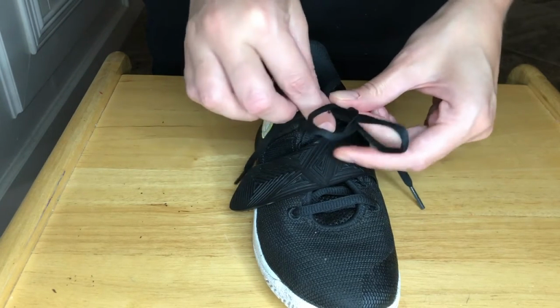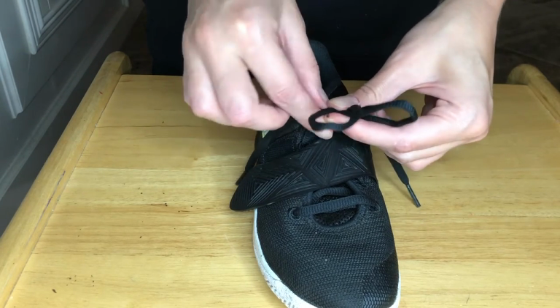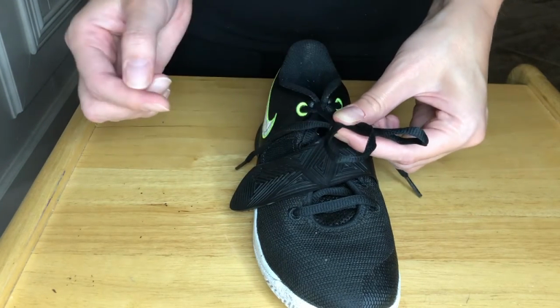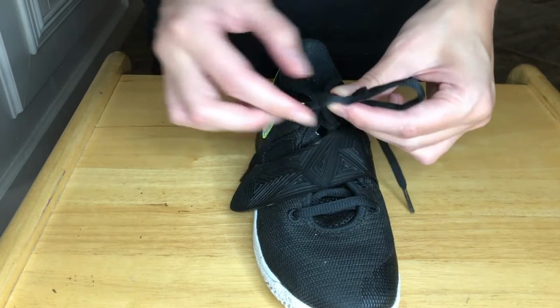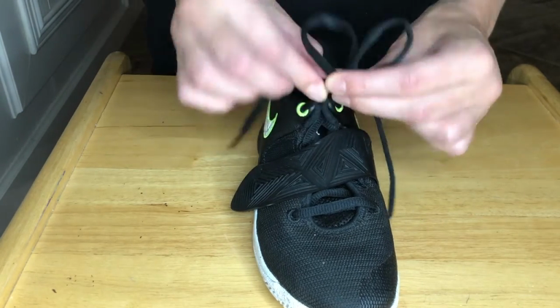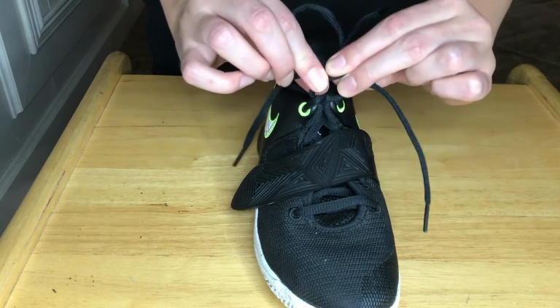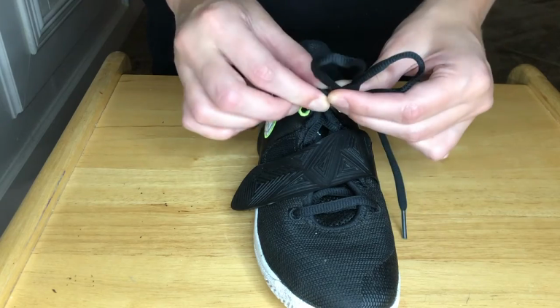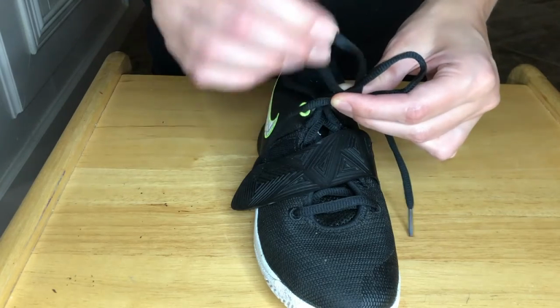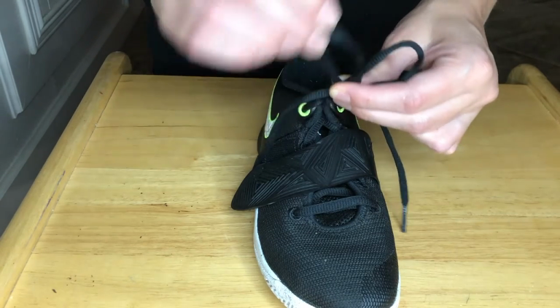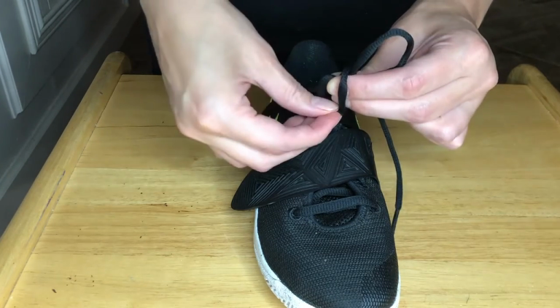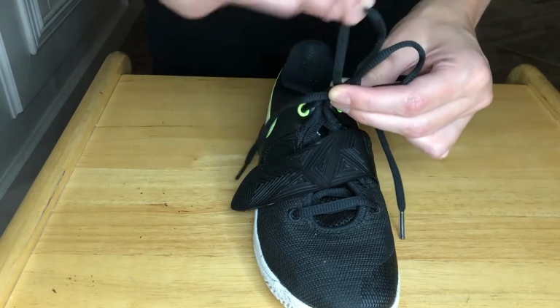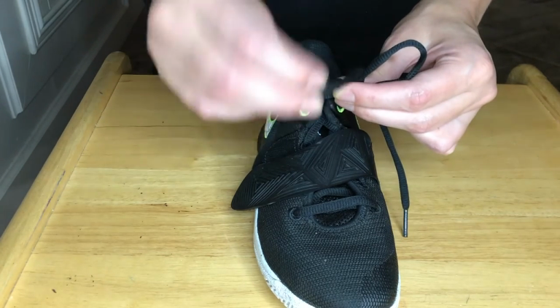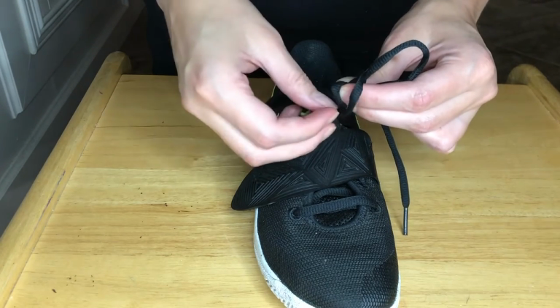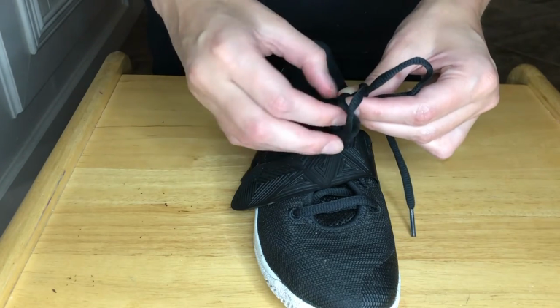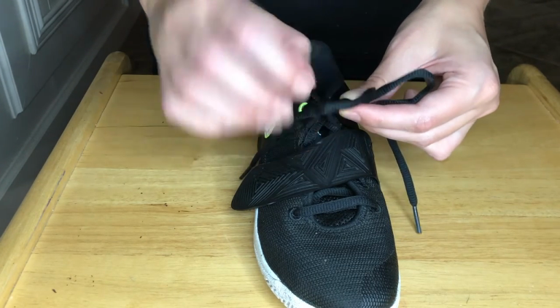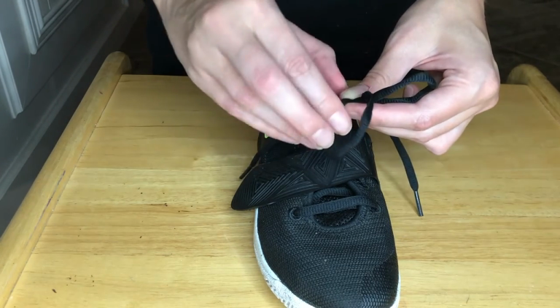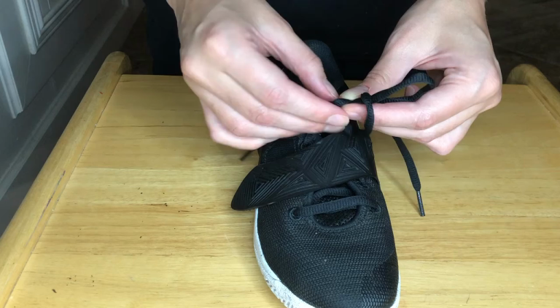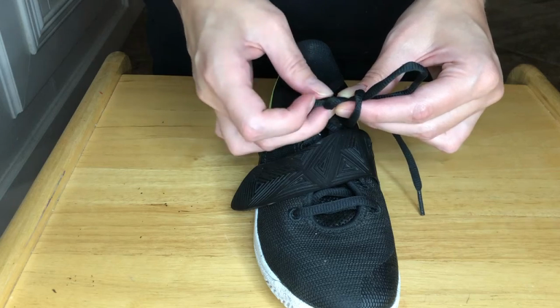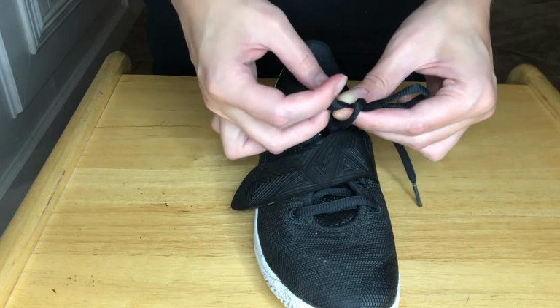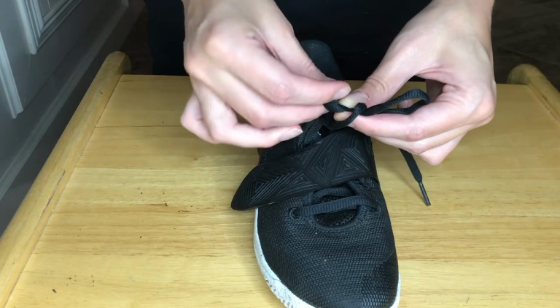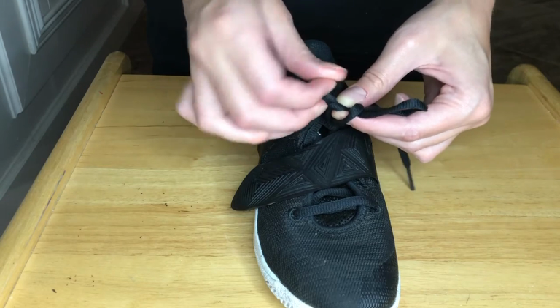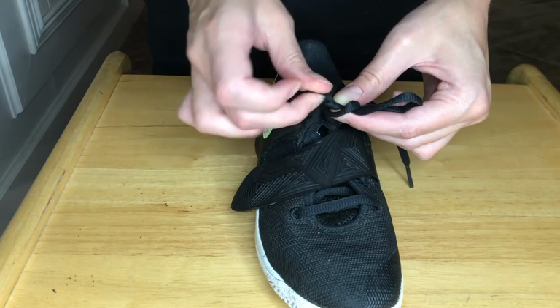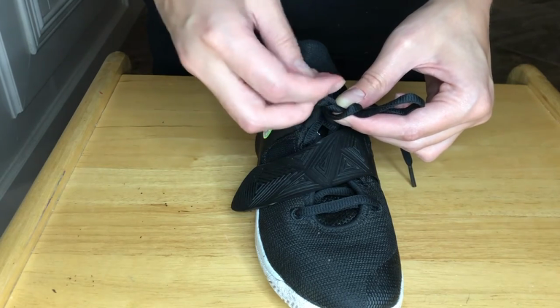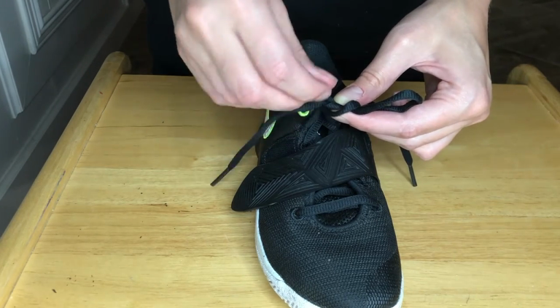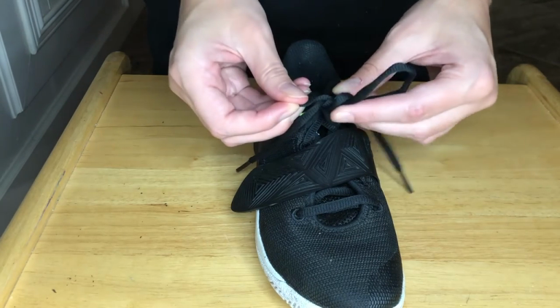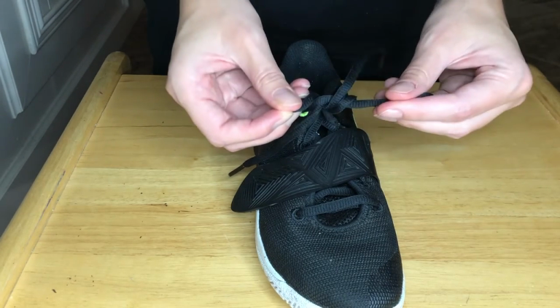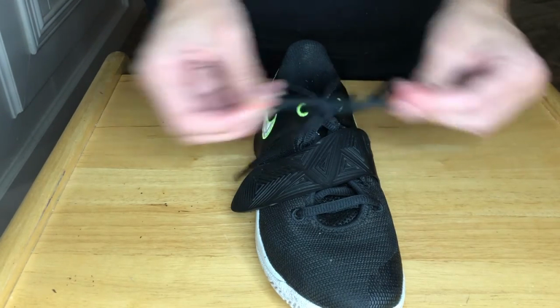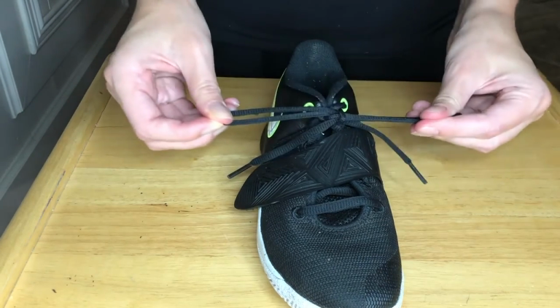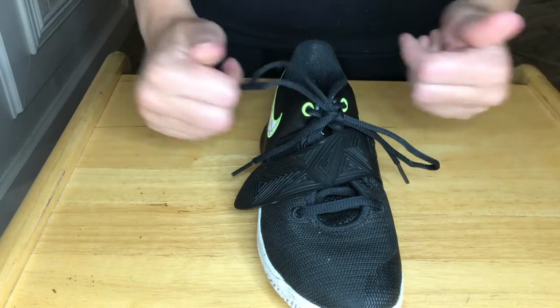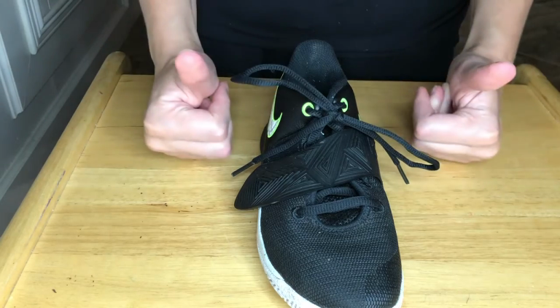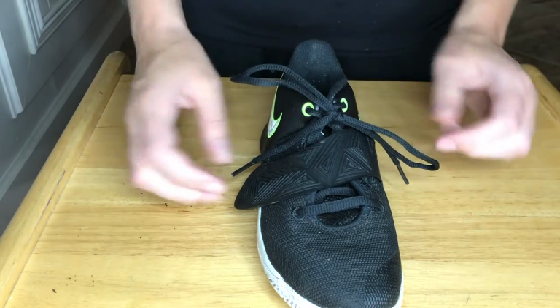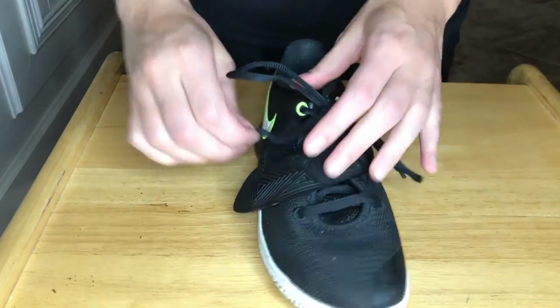You pinch them together. Put one of the bunny ears and pinch it. Take one of the bunny ears and take those two ends and pull. There — perfect knot.